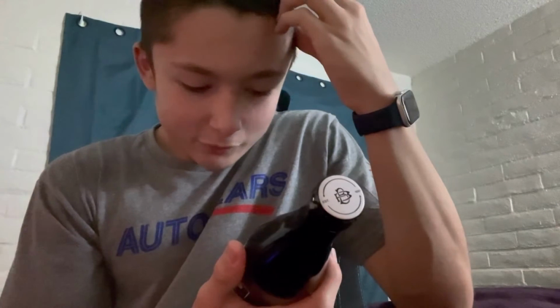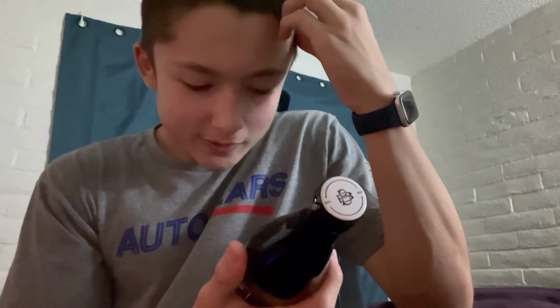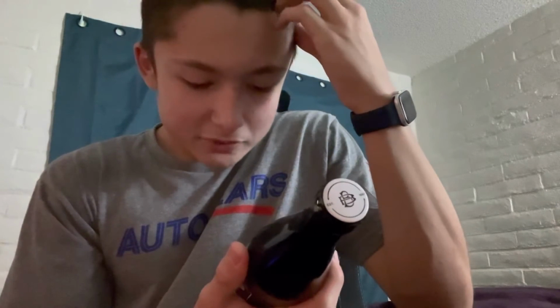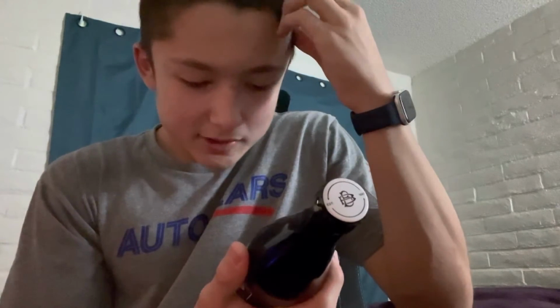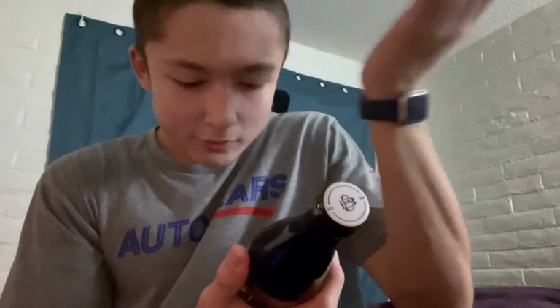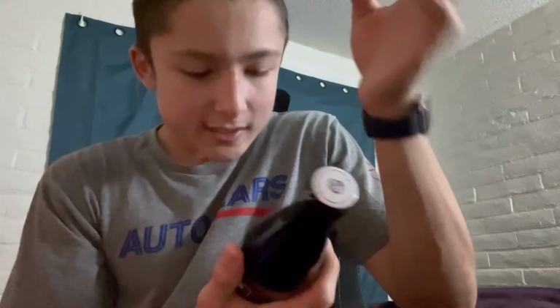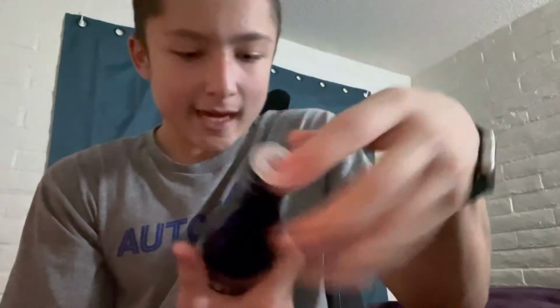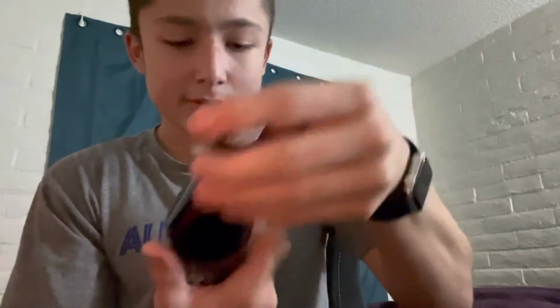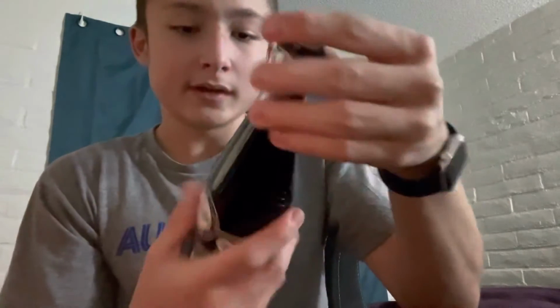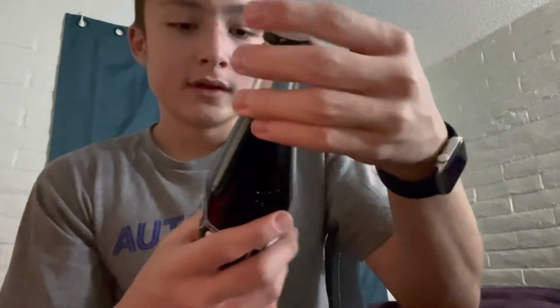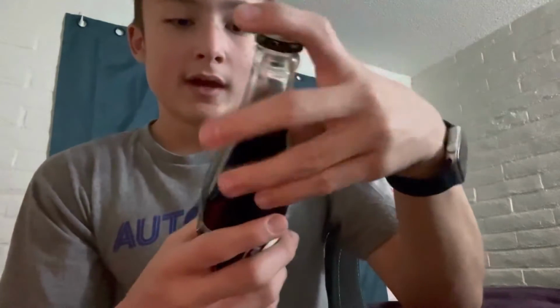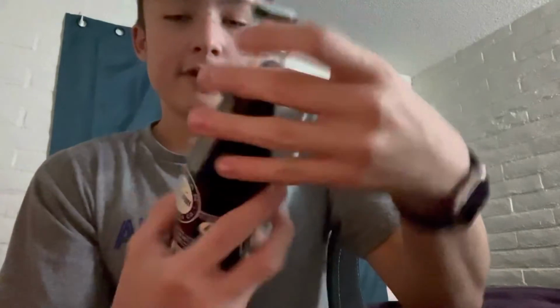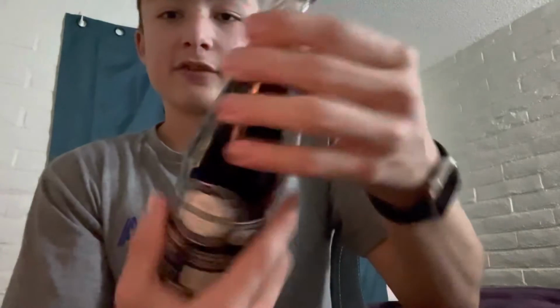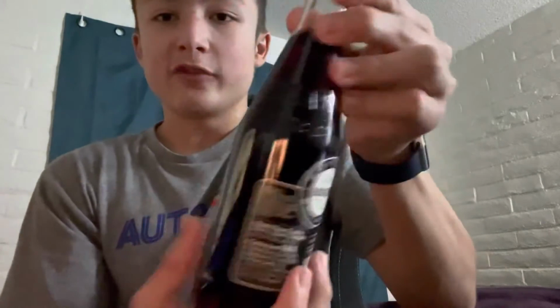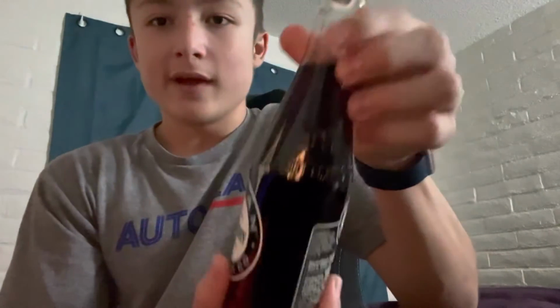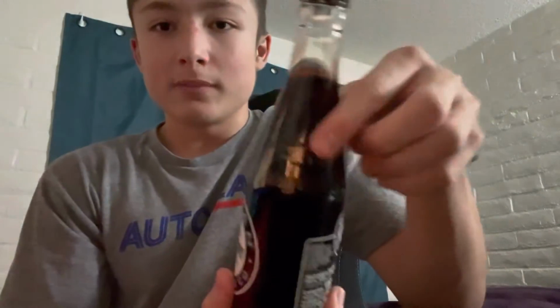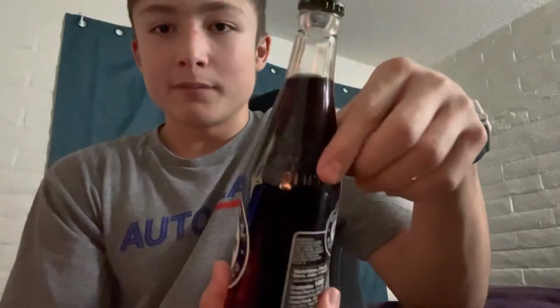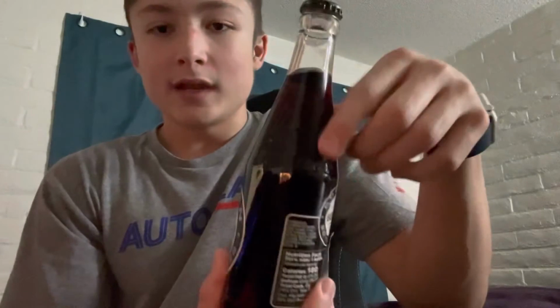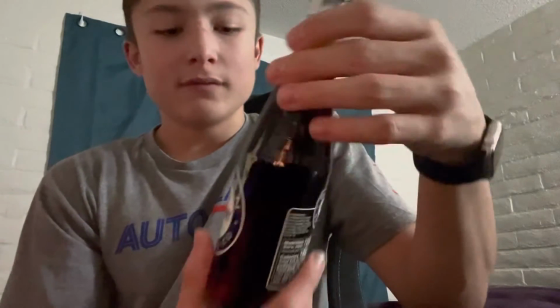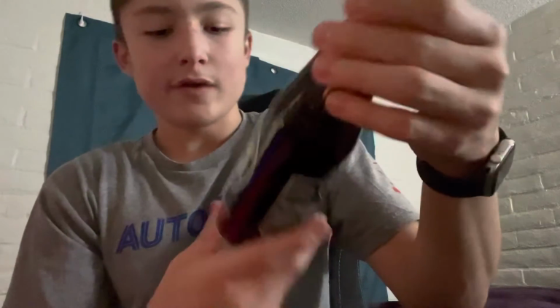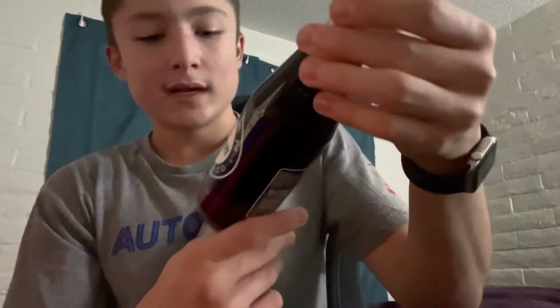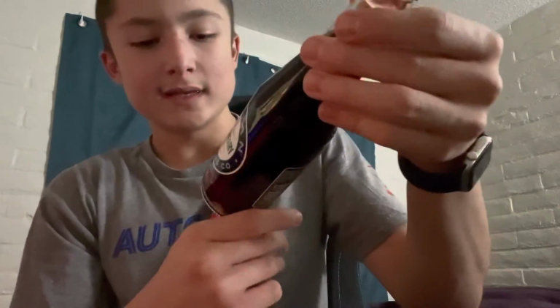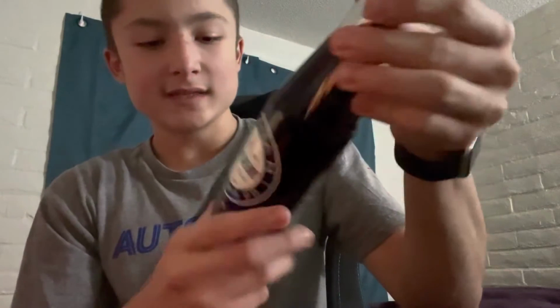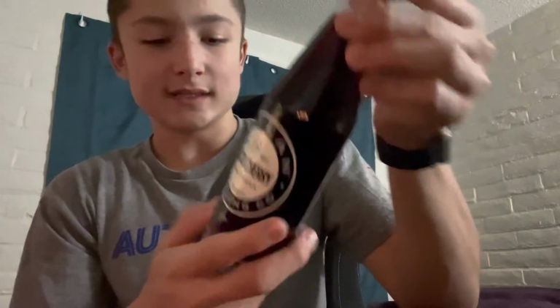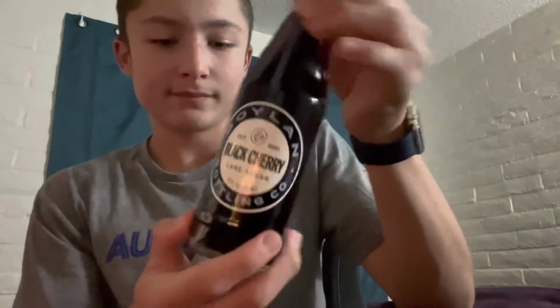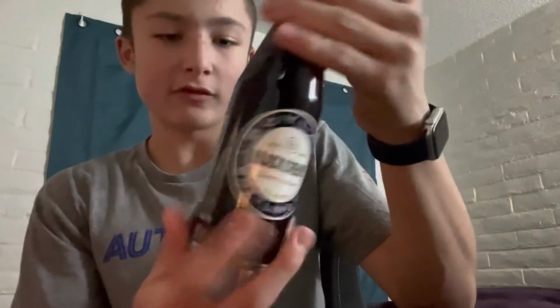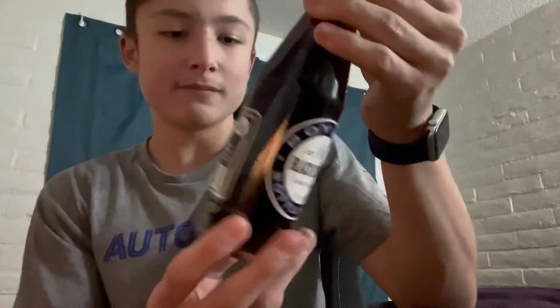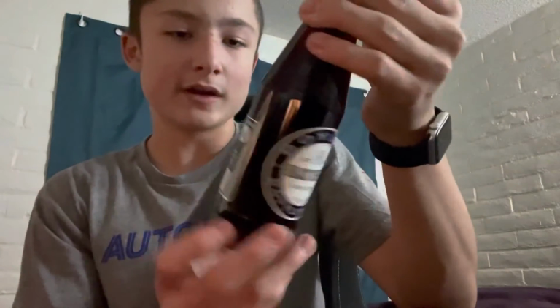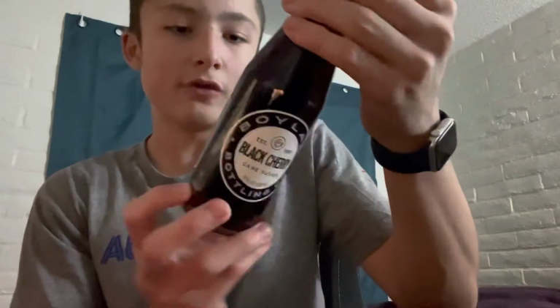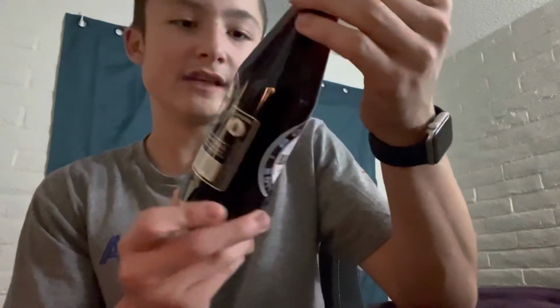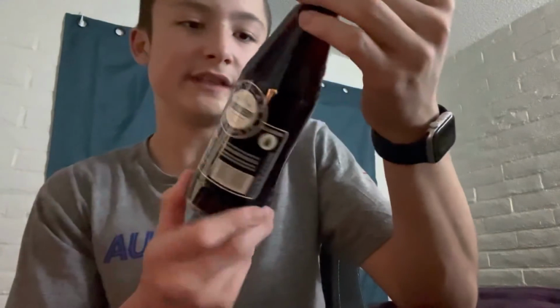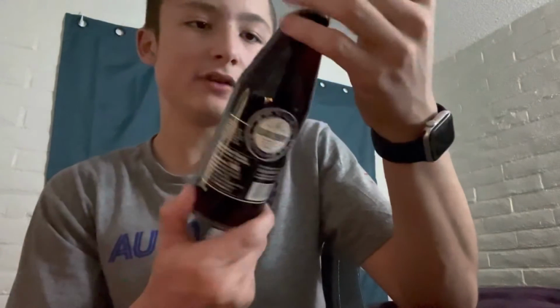44 grams of sugar, 180 calories — pretty good. Very nice glass body, has a little bit of a print in here, very nice. It has a grip — very old-fashioned feeling and looking.